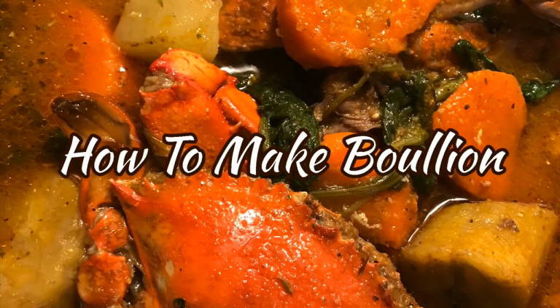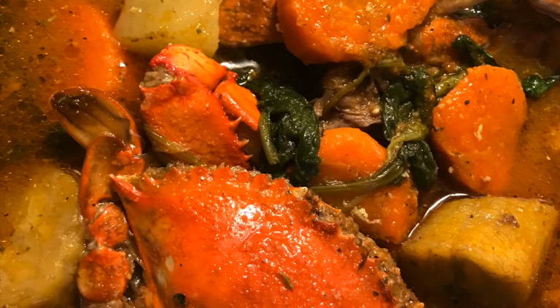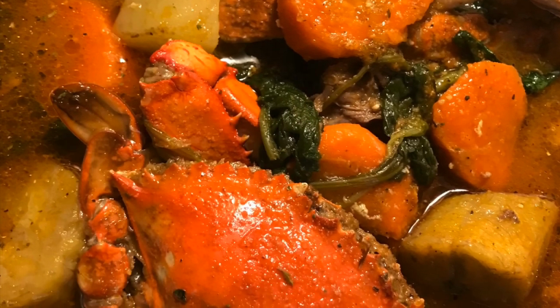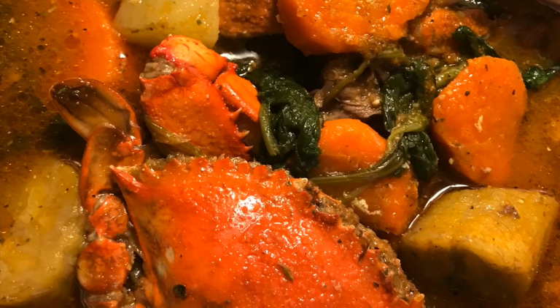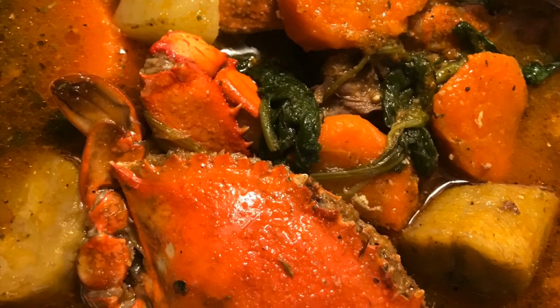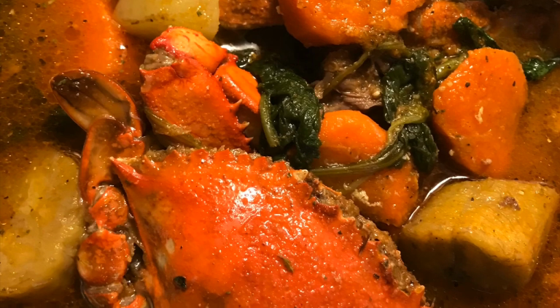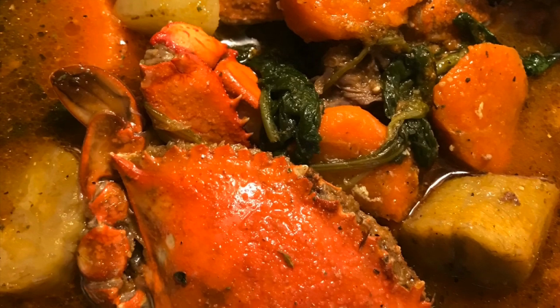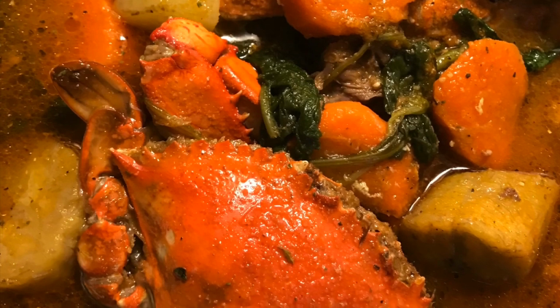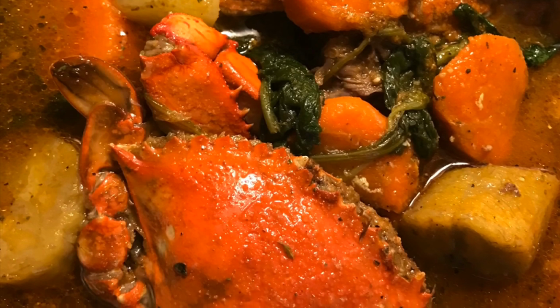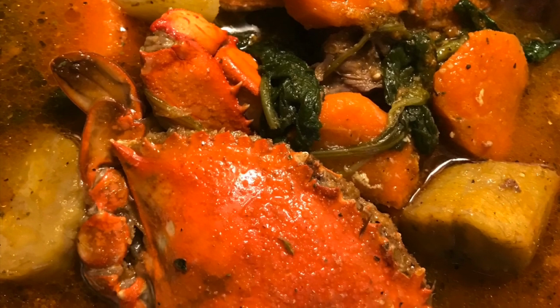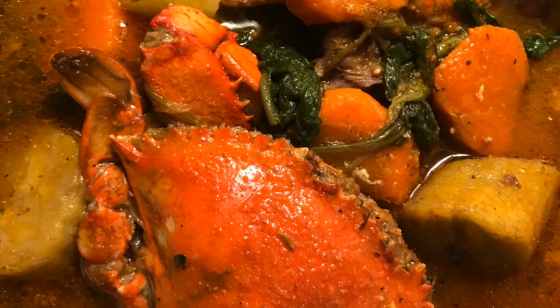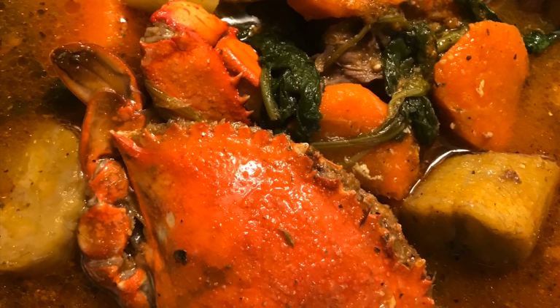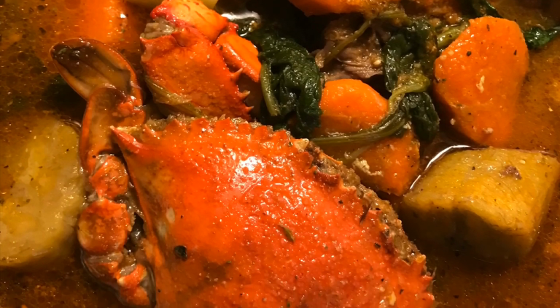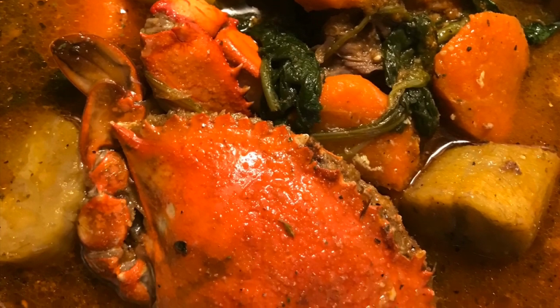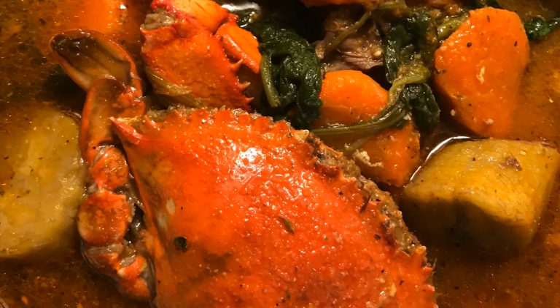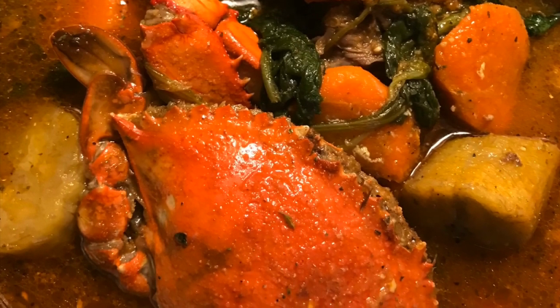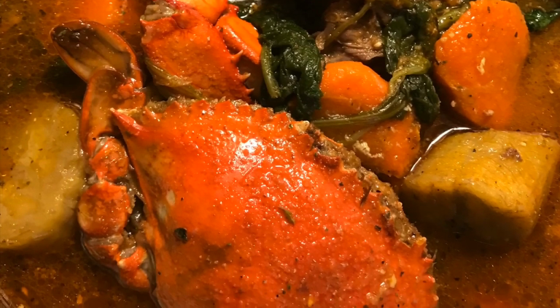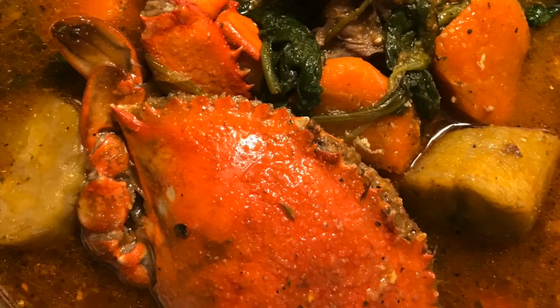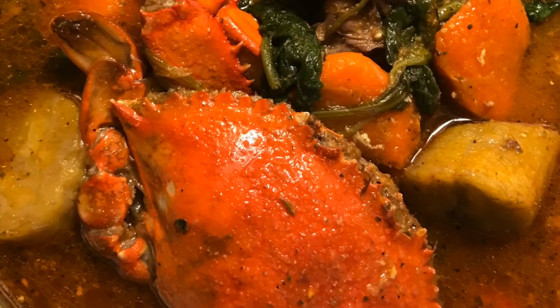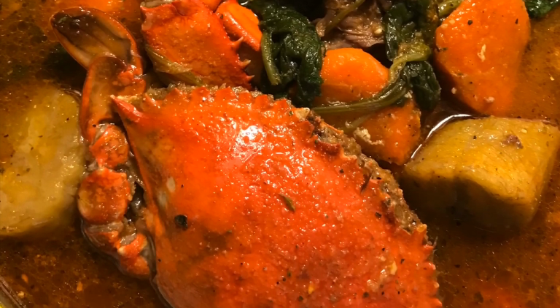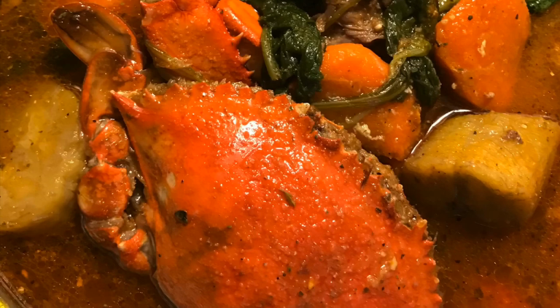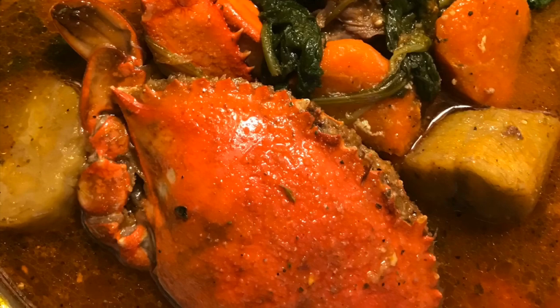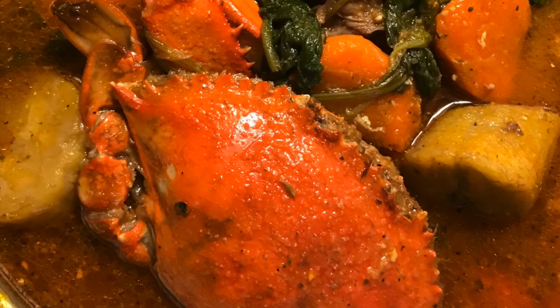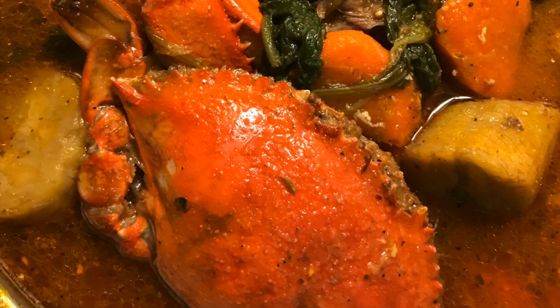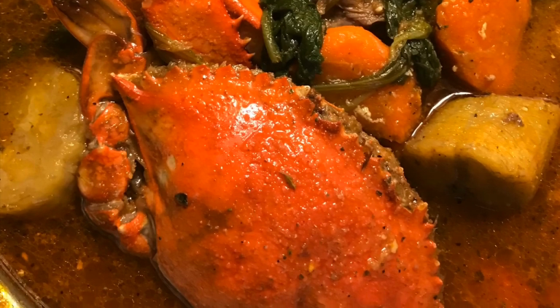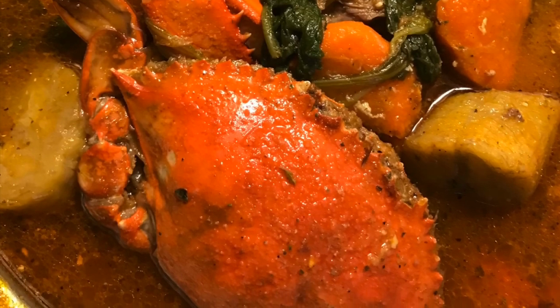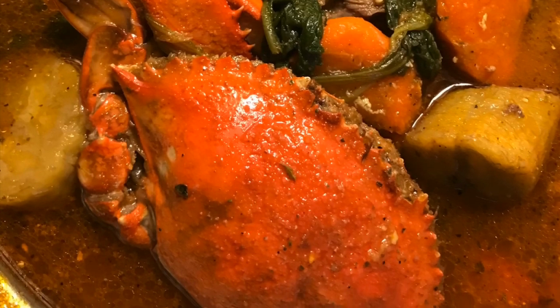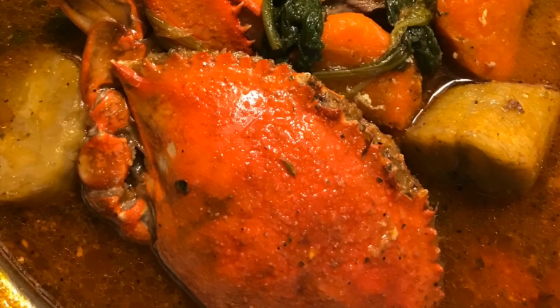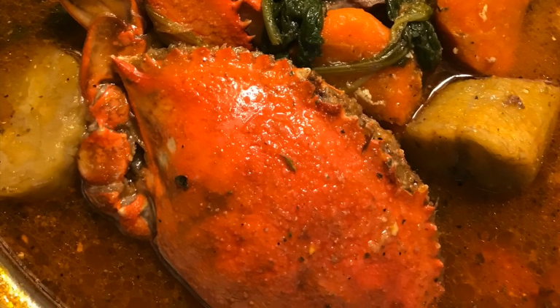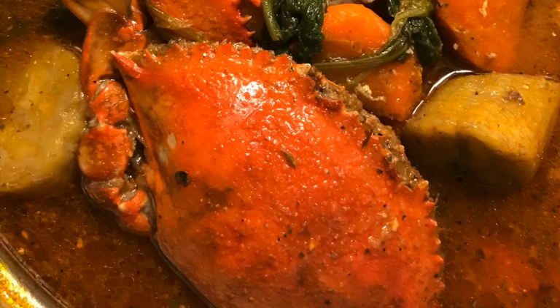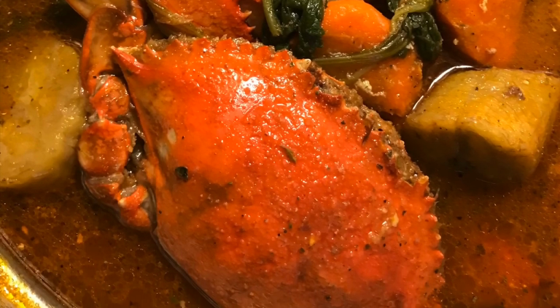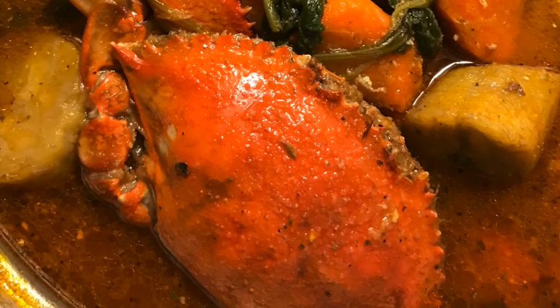That's right guys, it's a Haitian soup. It's filled with yams, potatoes, carrots, and we even add crab.